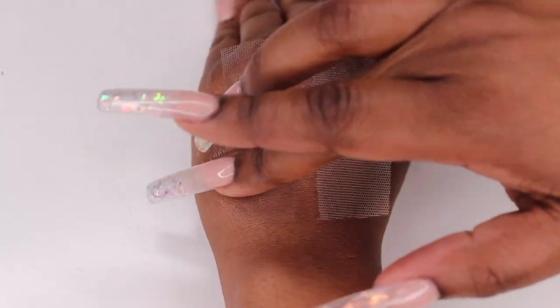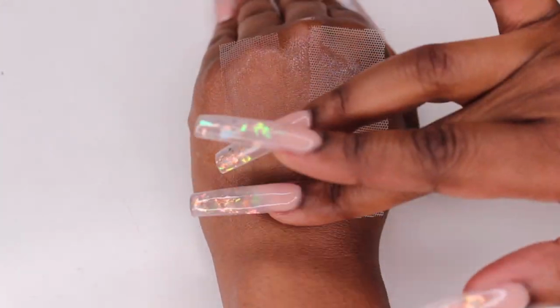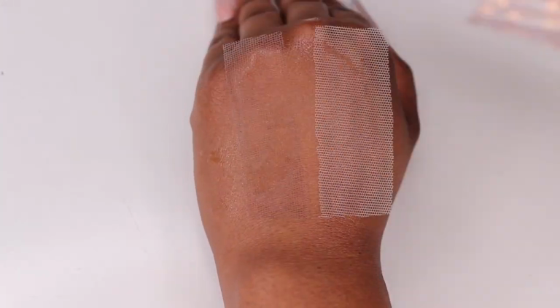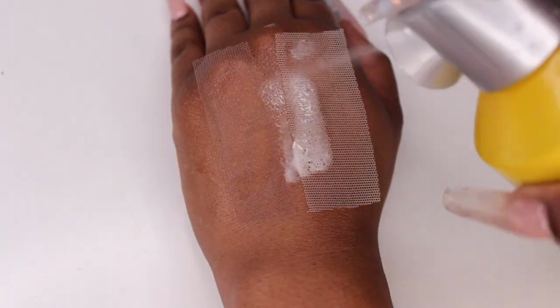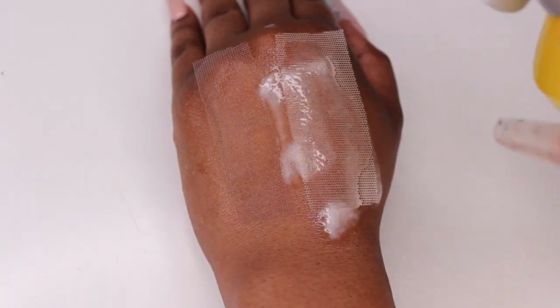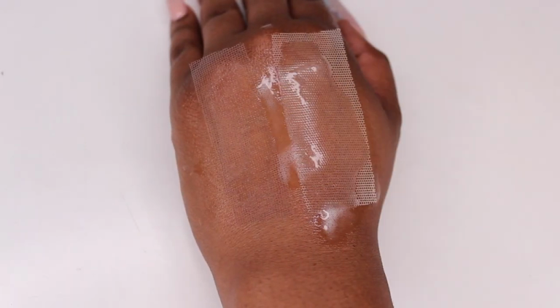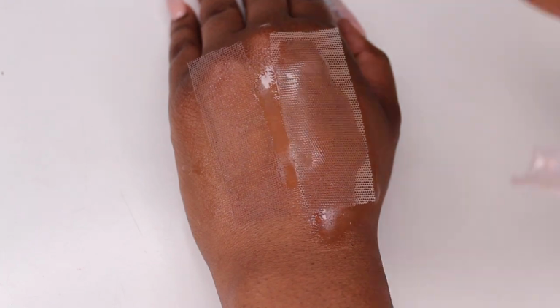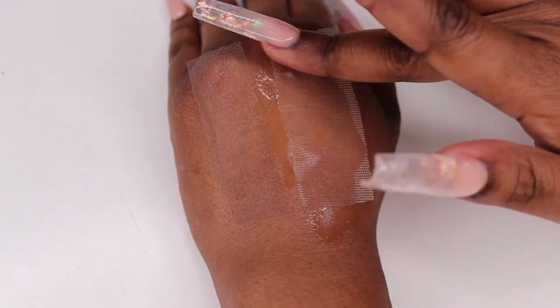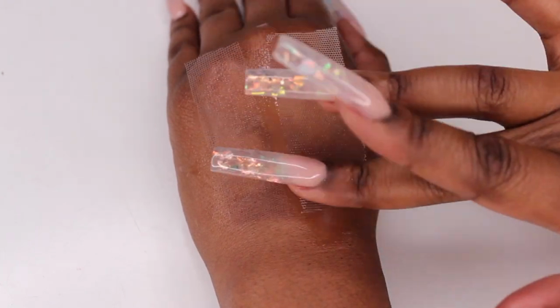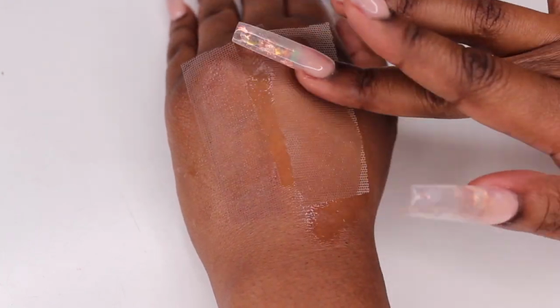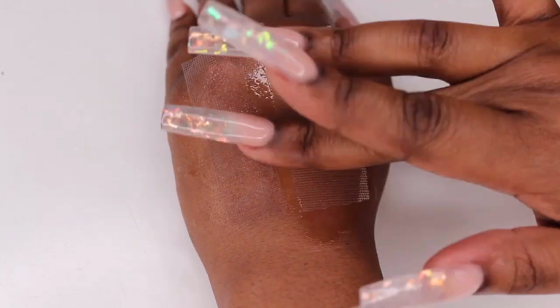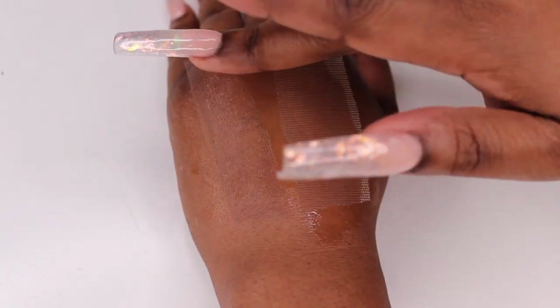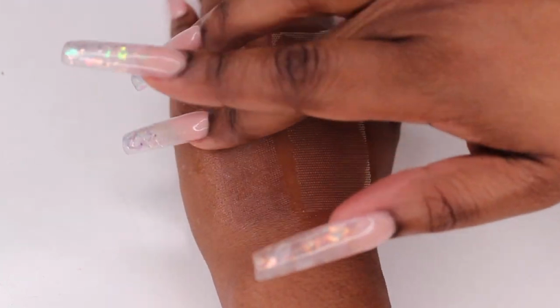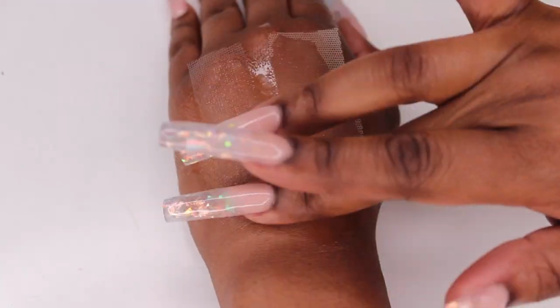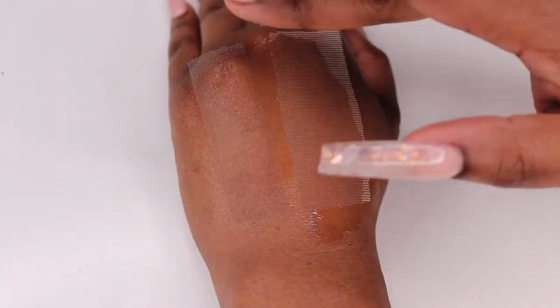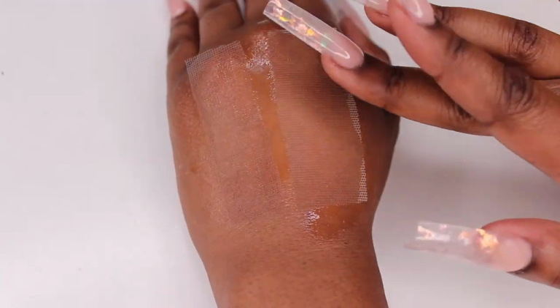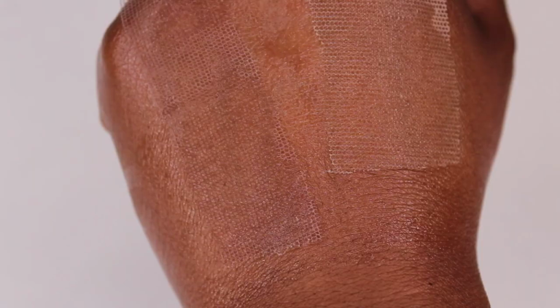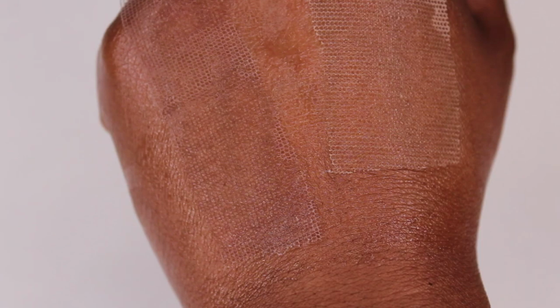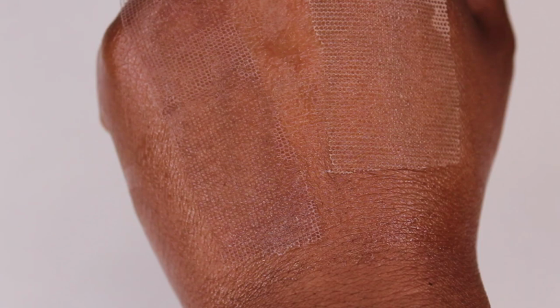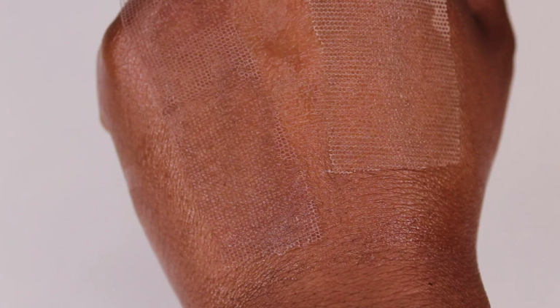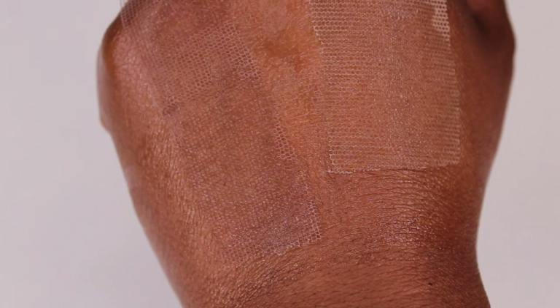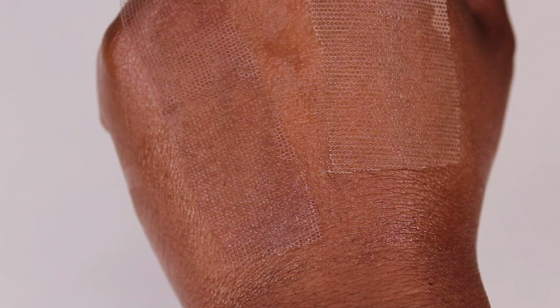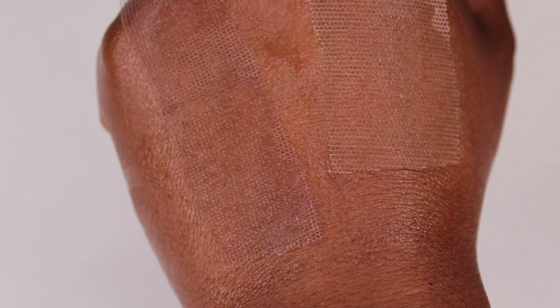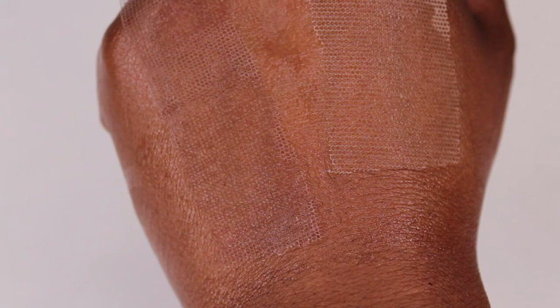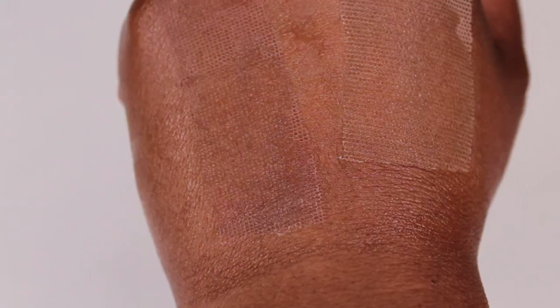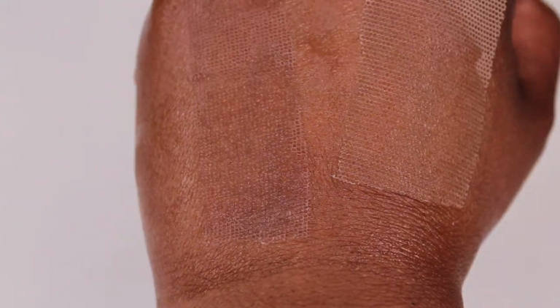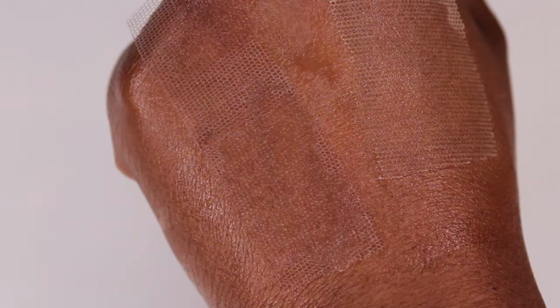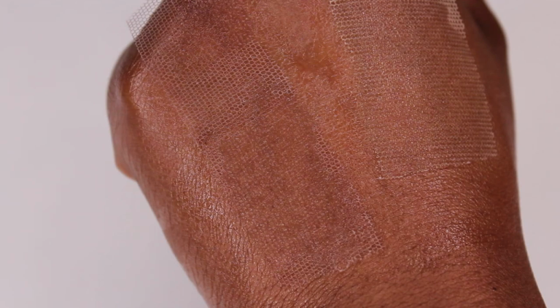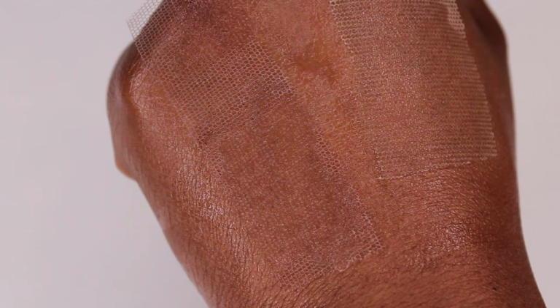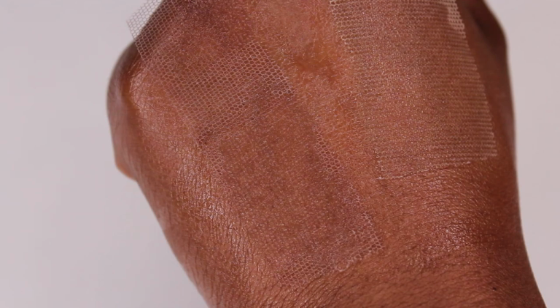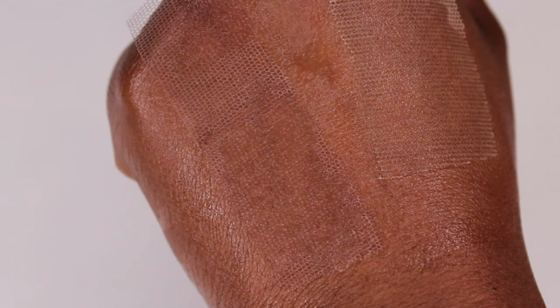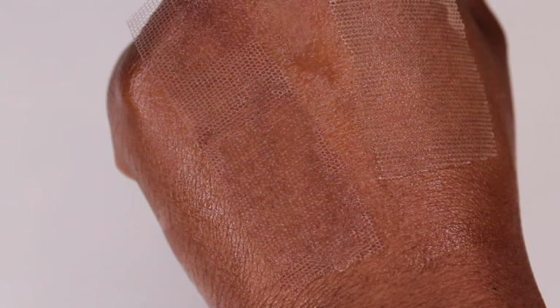Let's zoom in and get a closer look. As you can see, the new HD clear lace does disappear right into the skin. It is breathable and it does melt into any complexion.